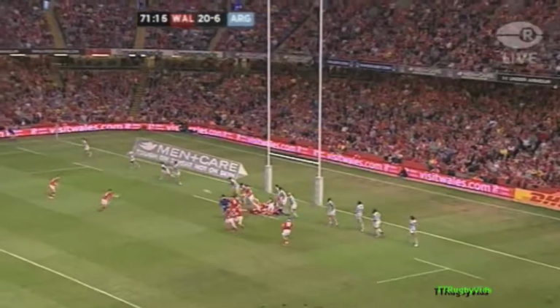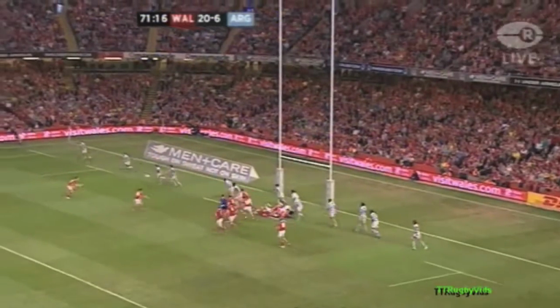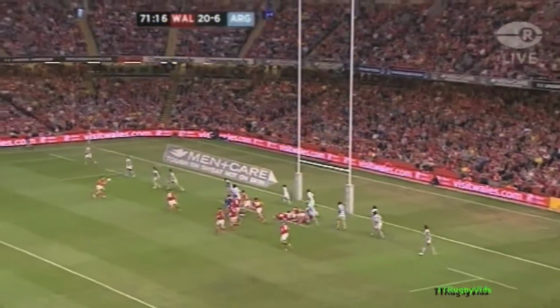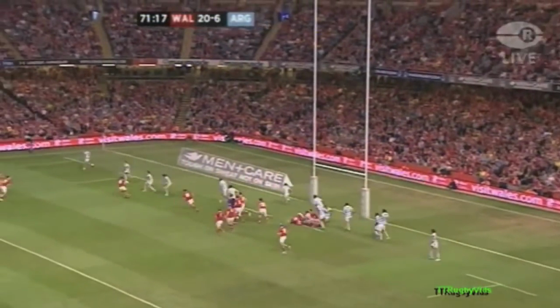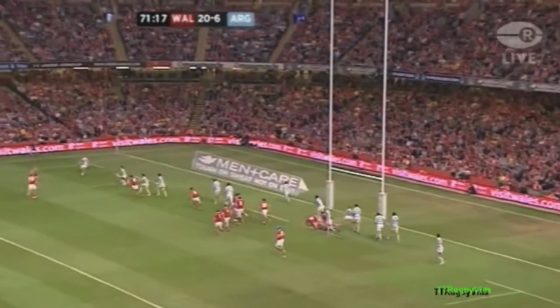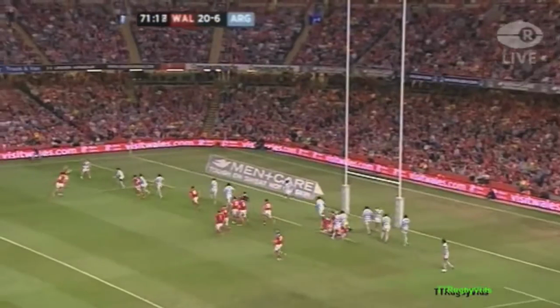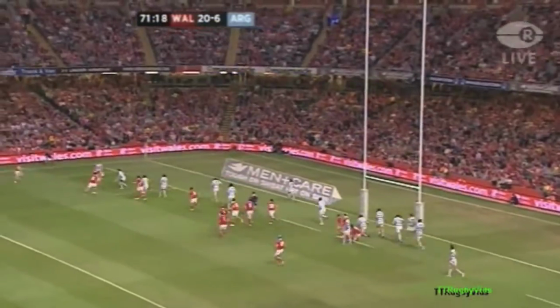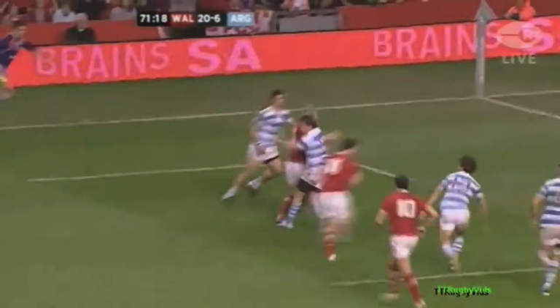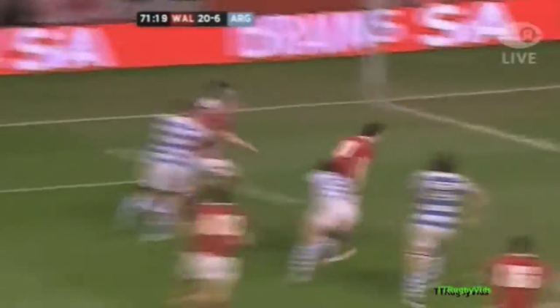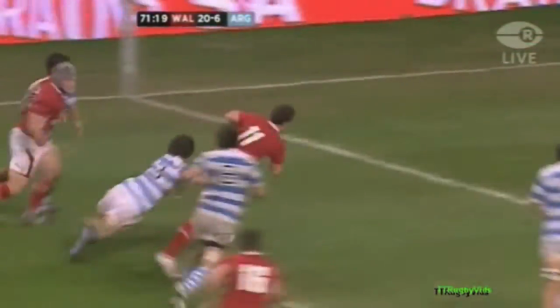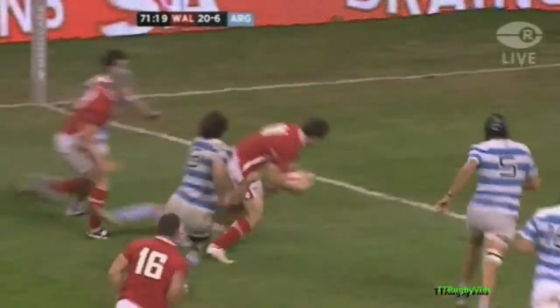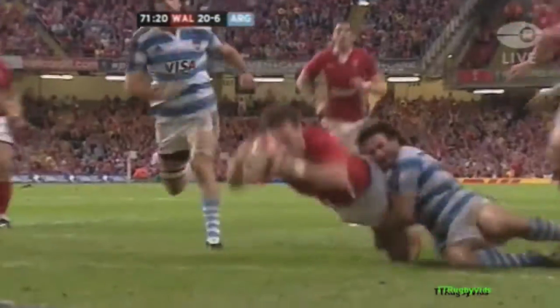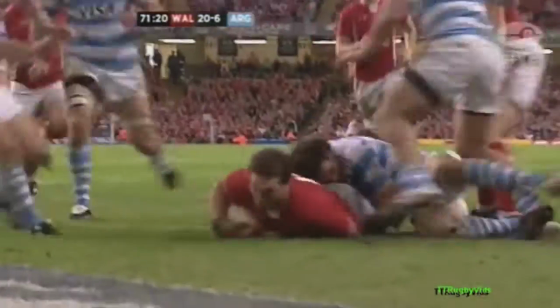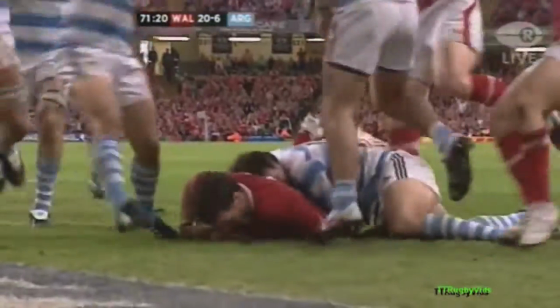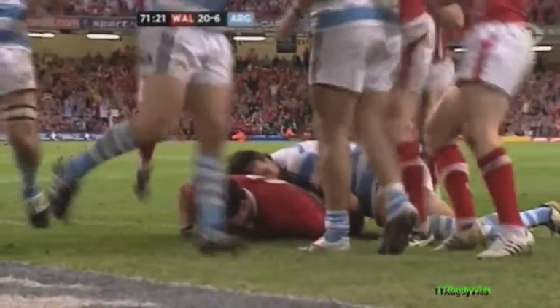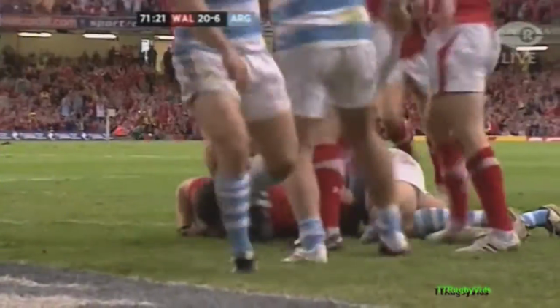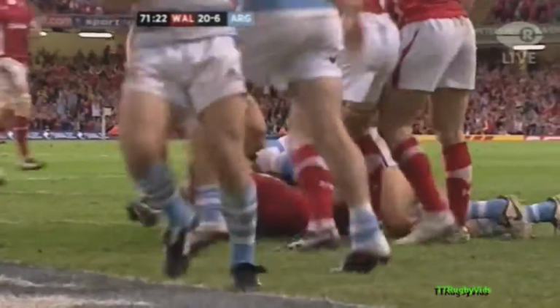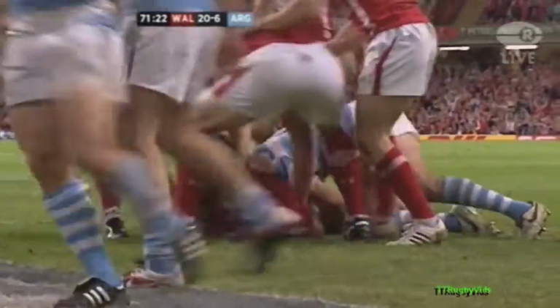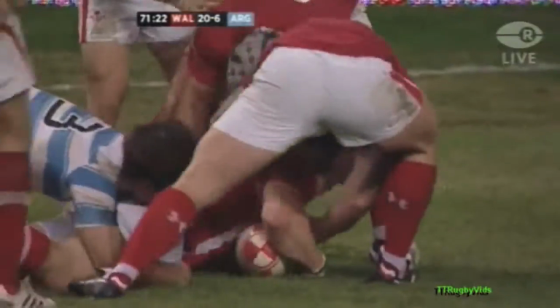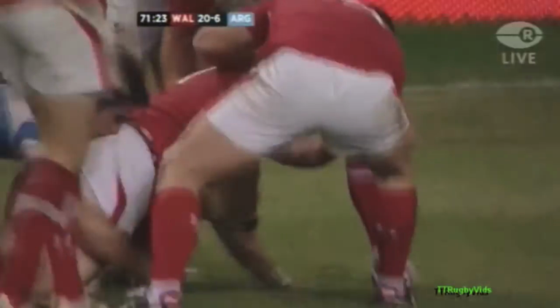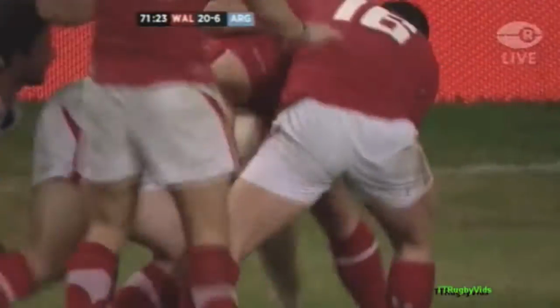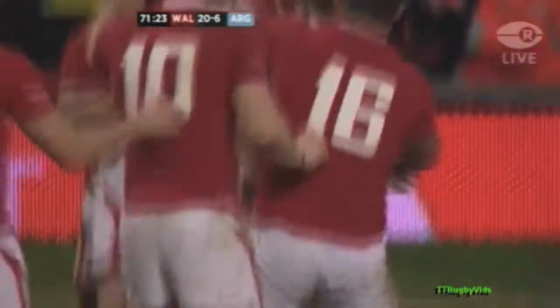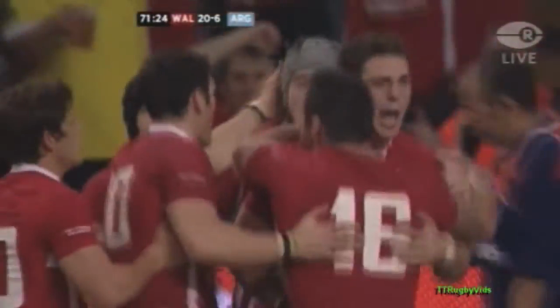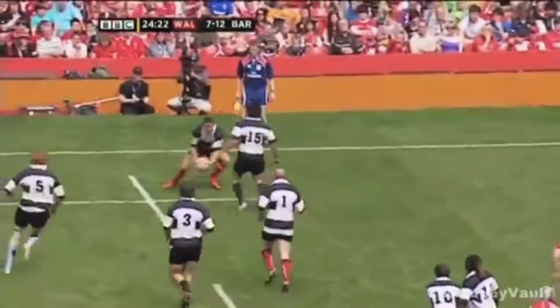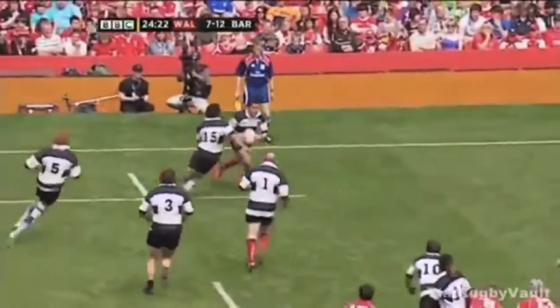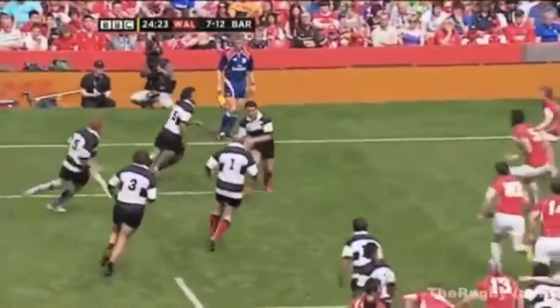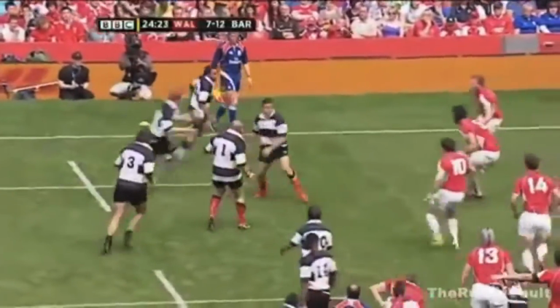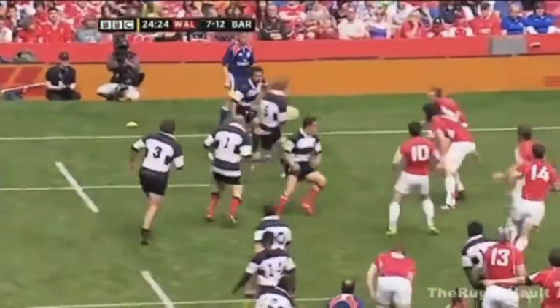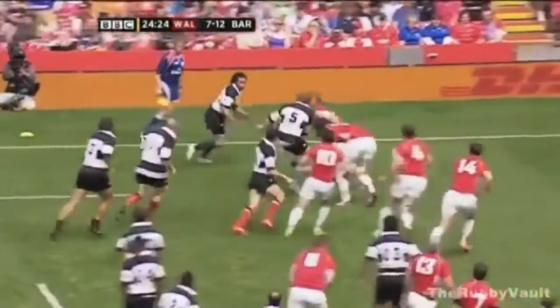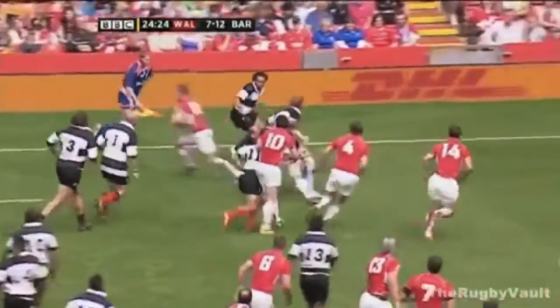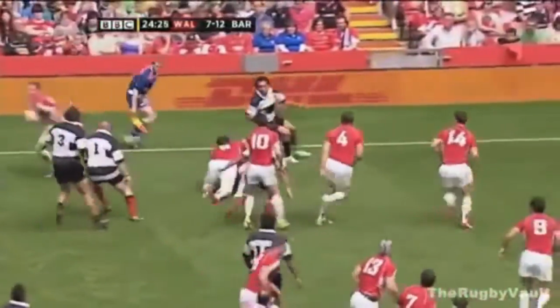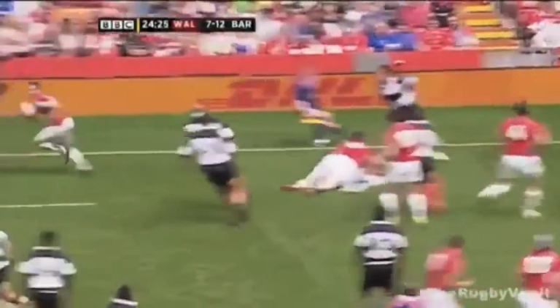Scott Williams again, in just his second international start. Likely Williams again. Jonathan Davies to George North, works for Wales — well constructed. Pace it, it eventually comes to Howlett who switches to Tito.